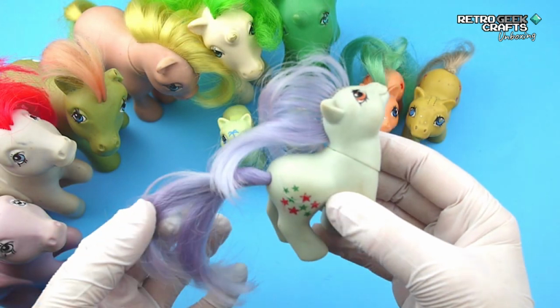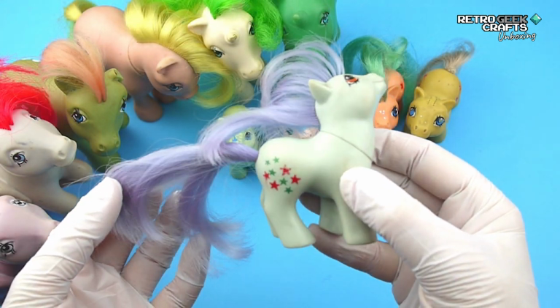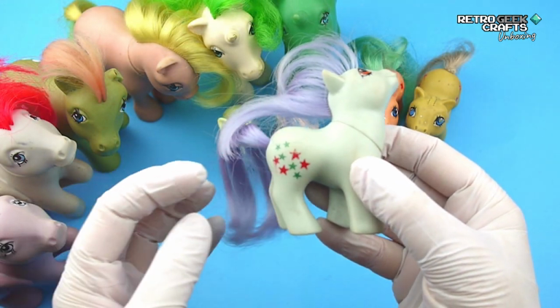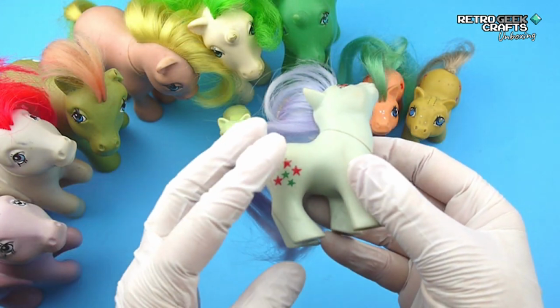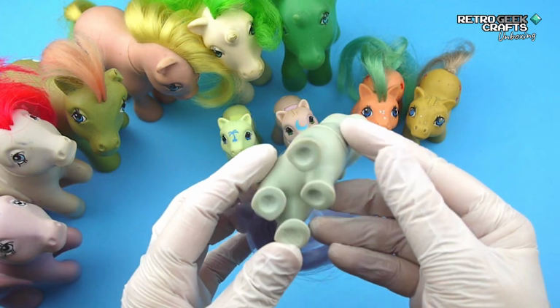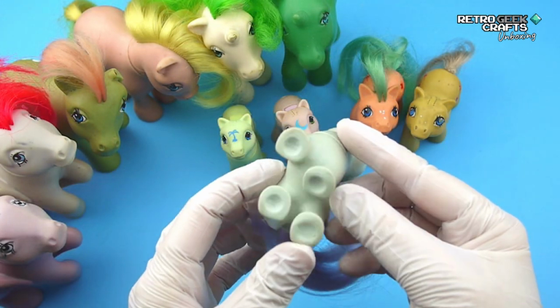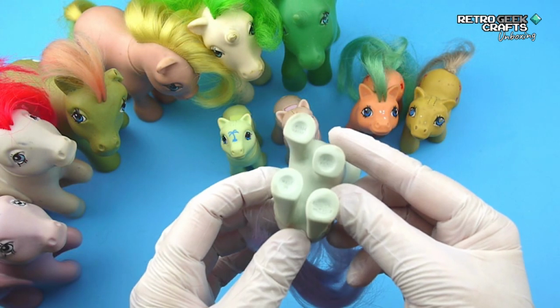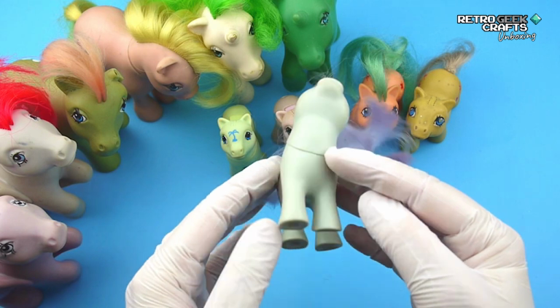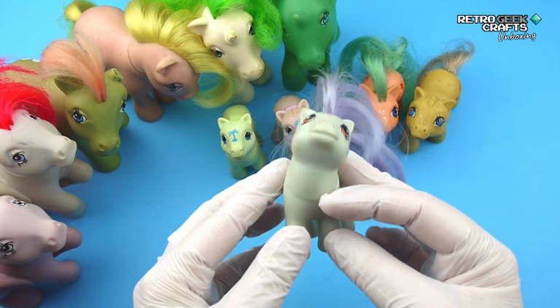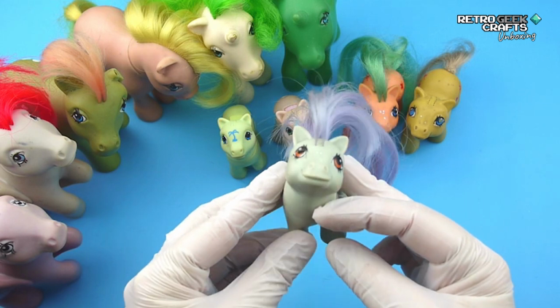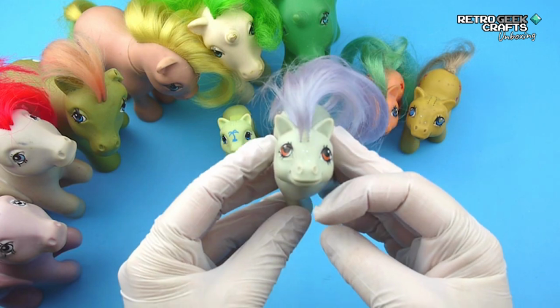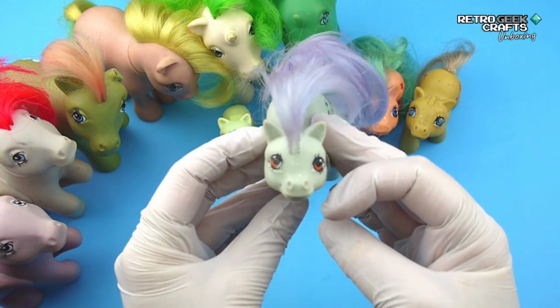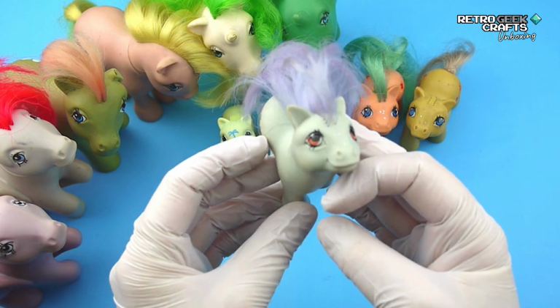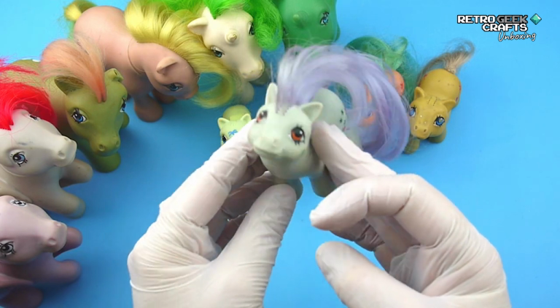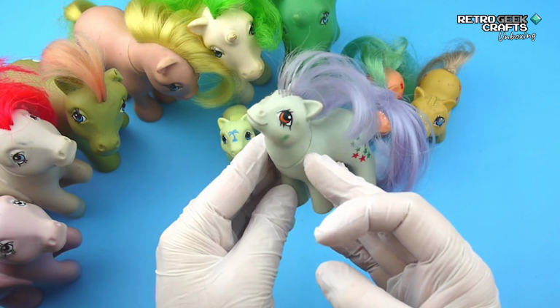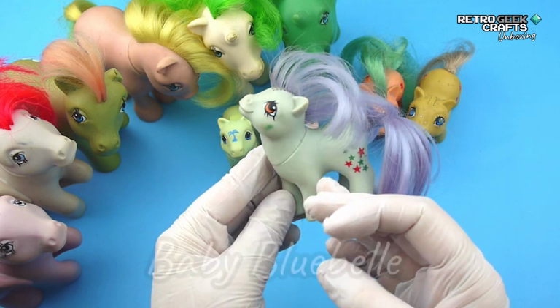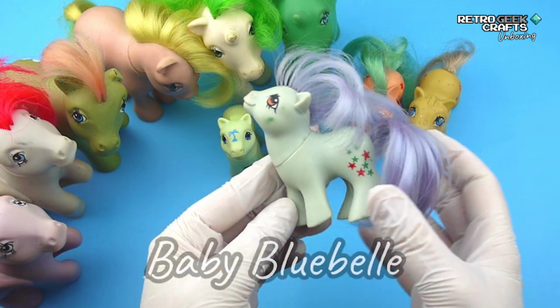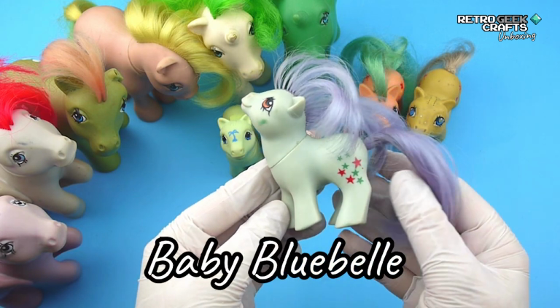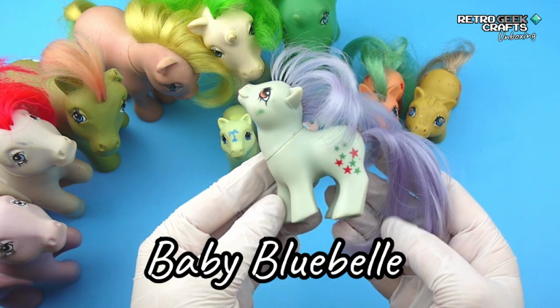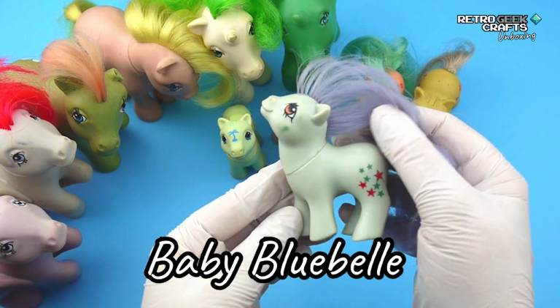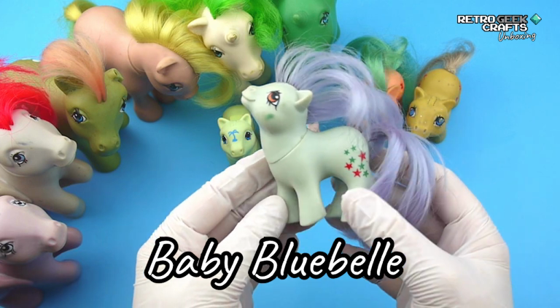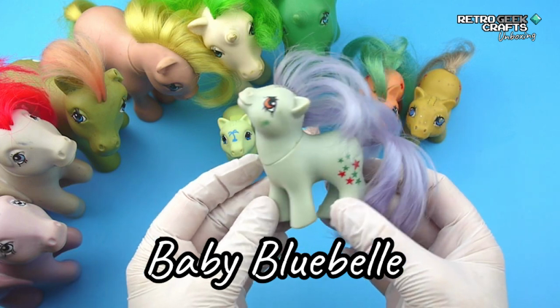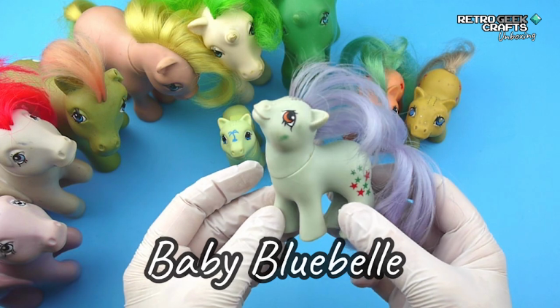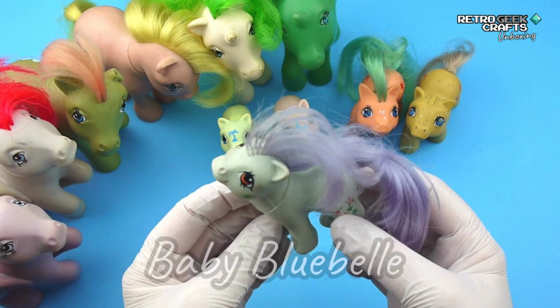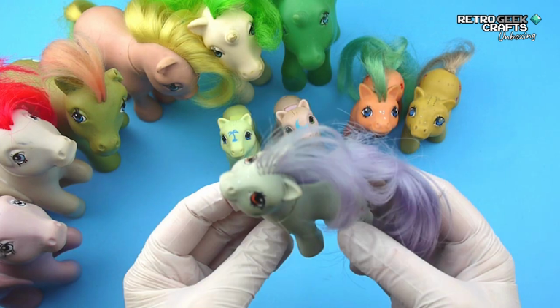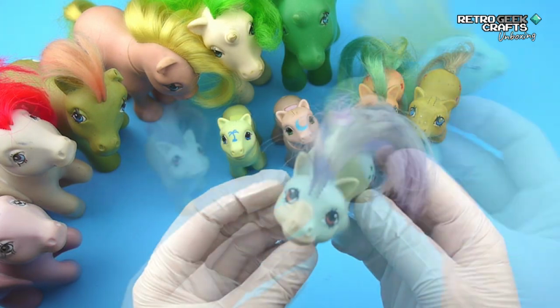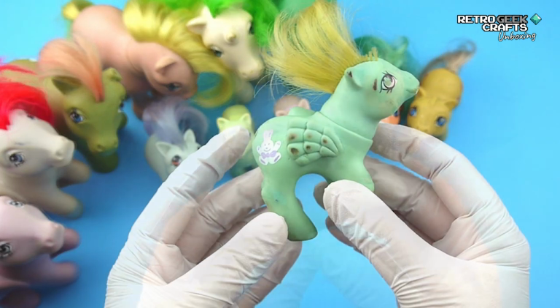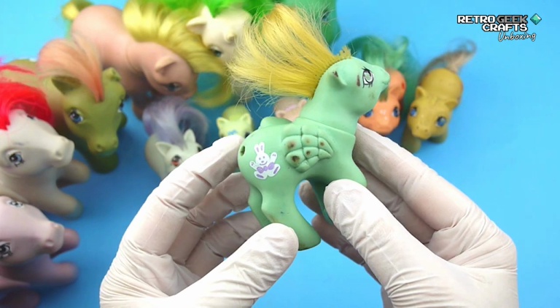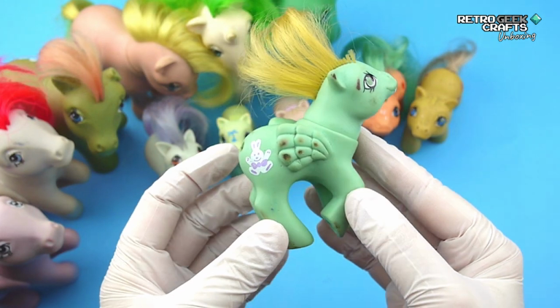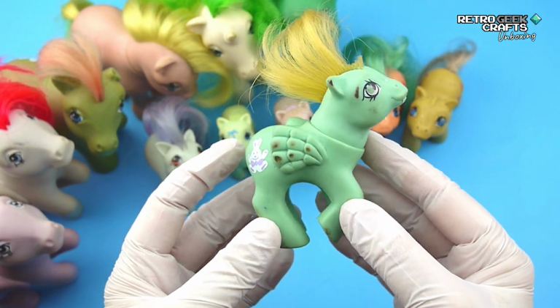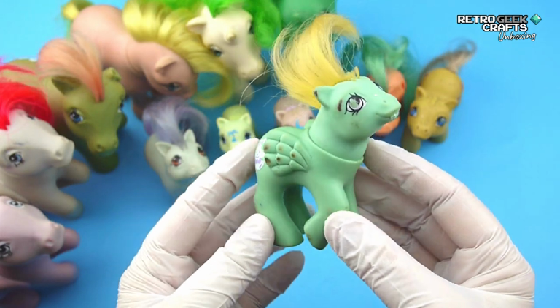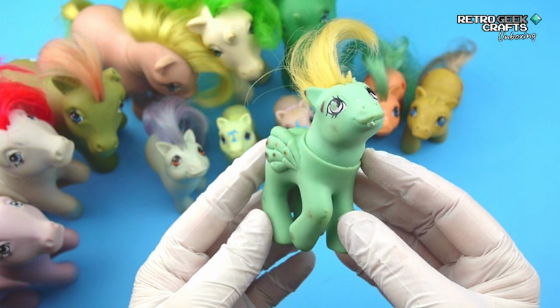This one is in quite good condition and I don't think we'll need to do much to it — it might go straight to my collection. Baby Bluebell. We are almost done, only two to go. We have this pegasus next.